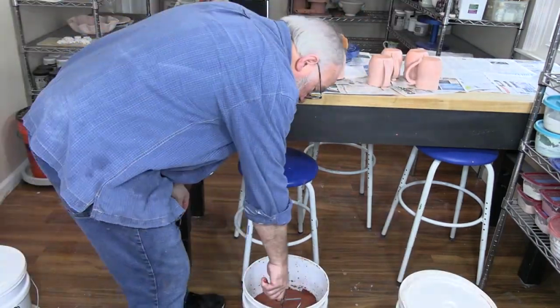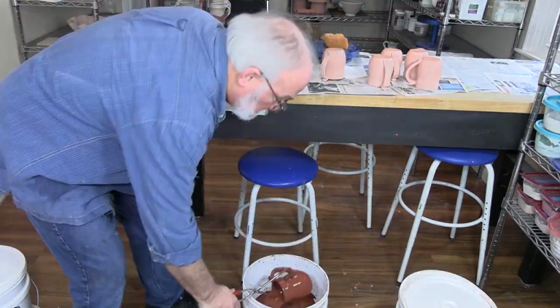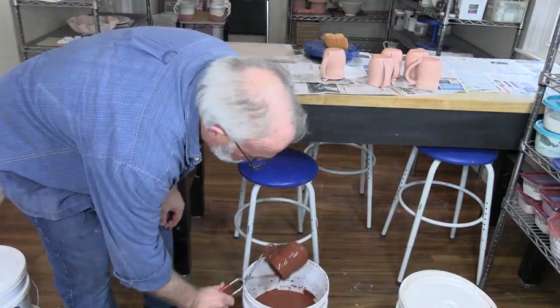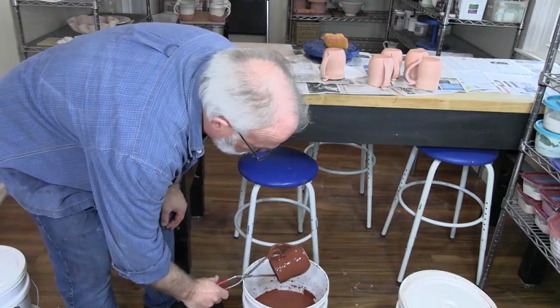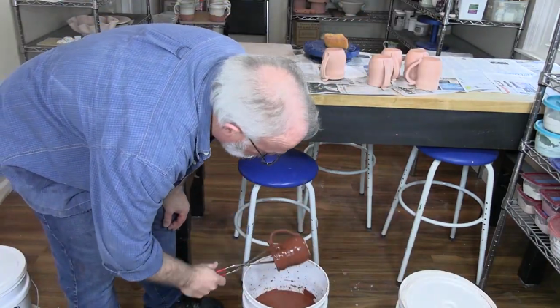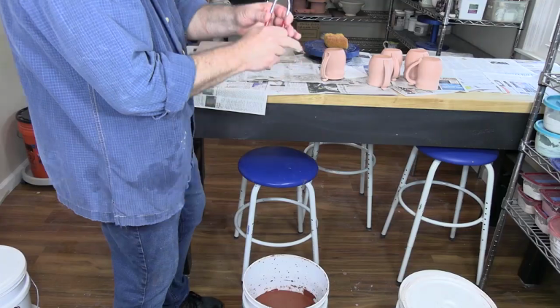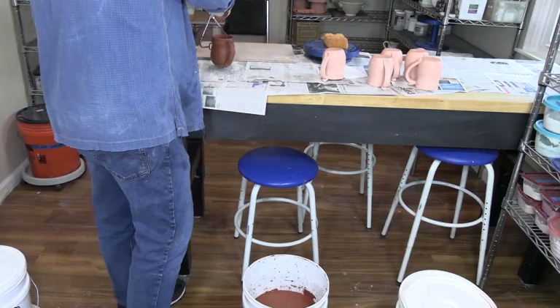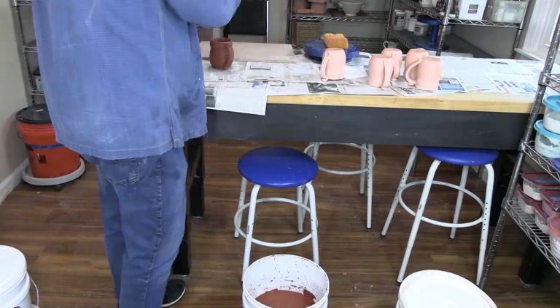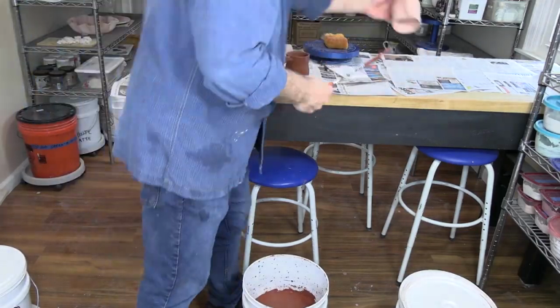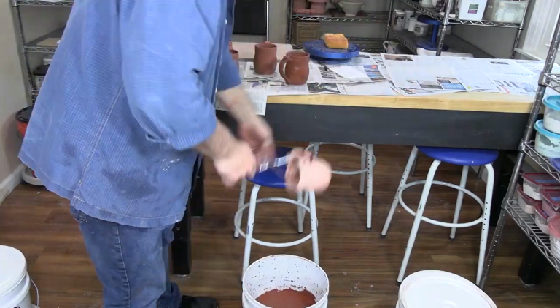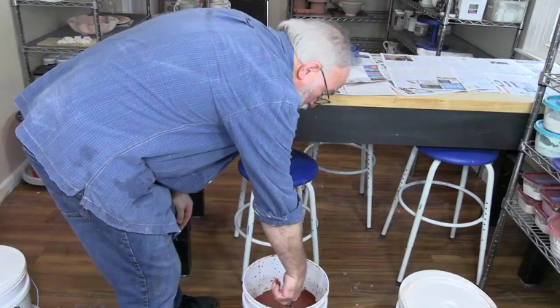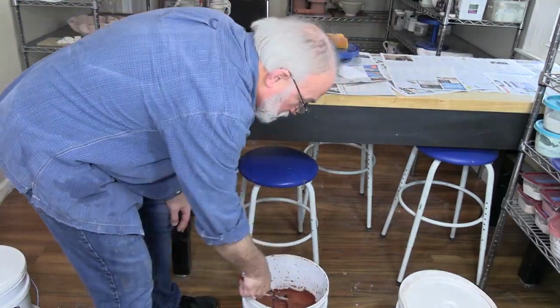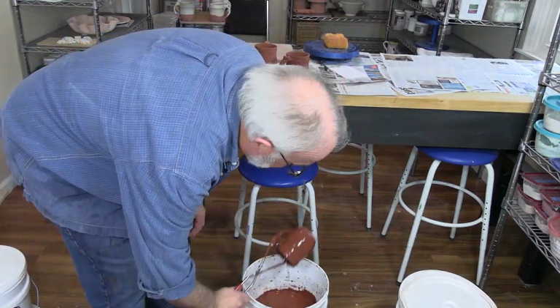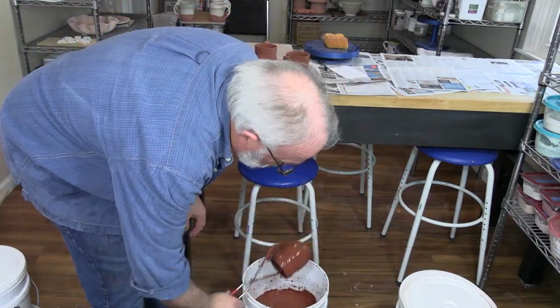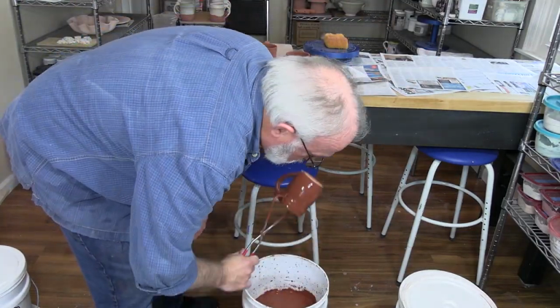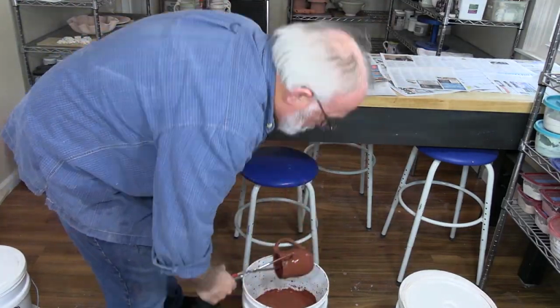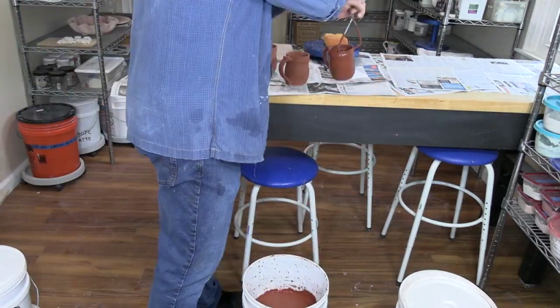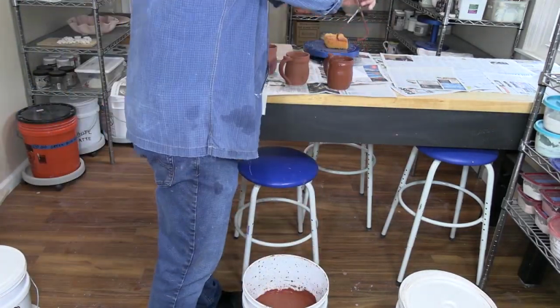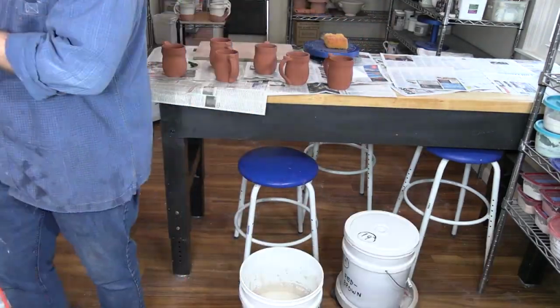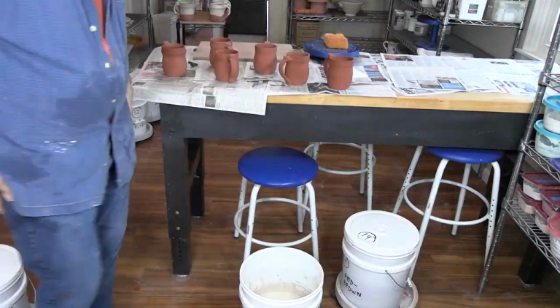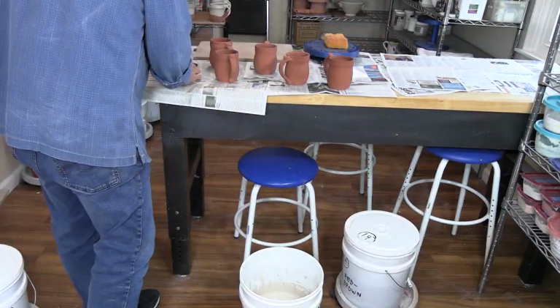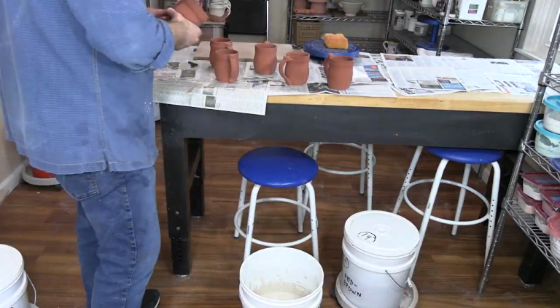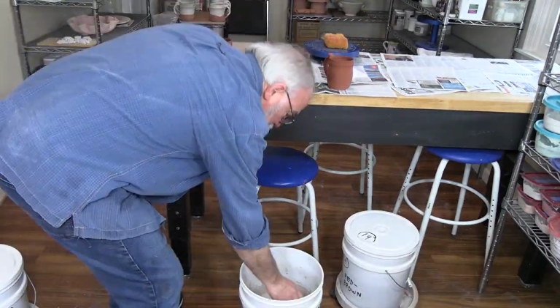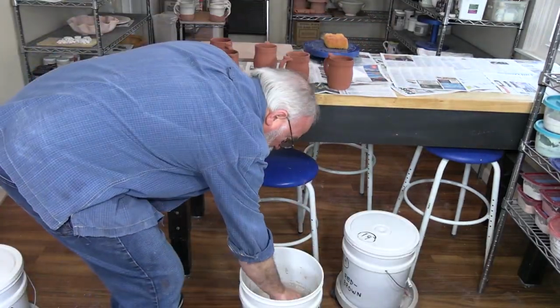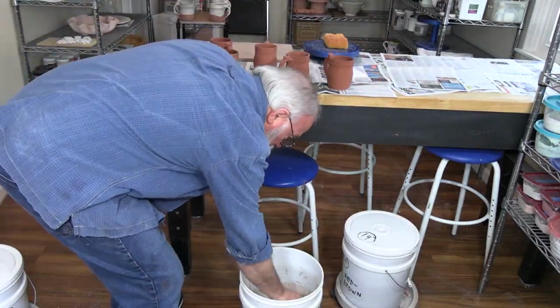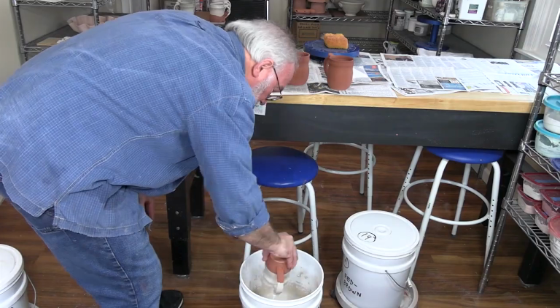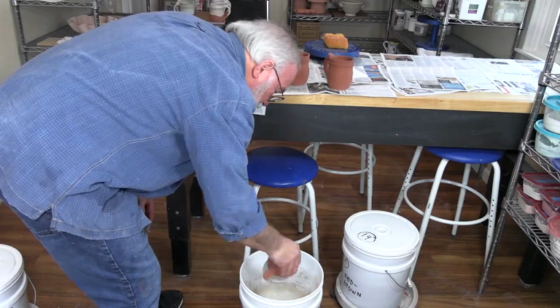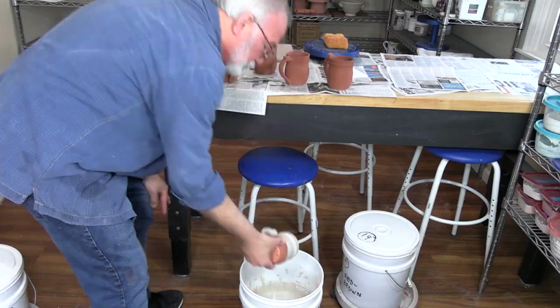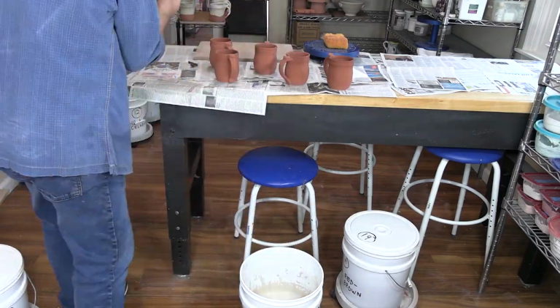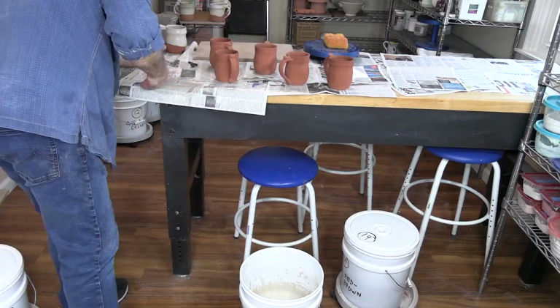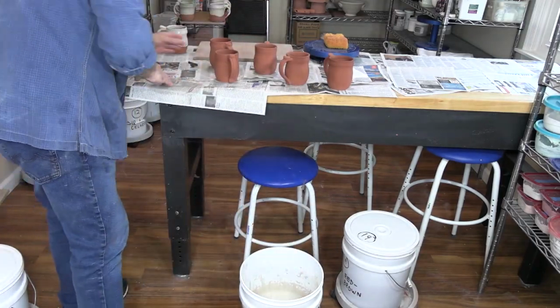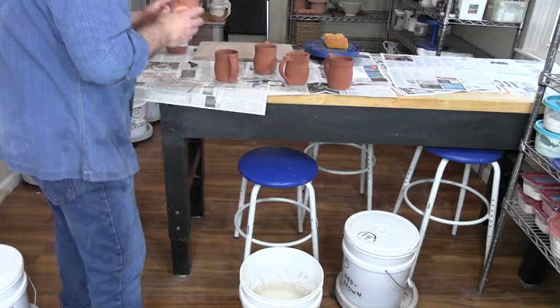Six mugs are dipped in red brown, then four are dipped in gloss white, and two are dipped in rutile green.